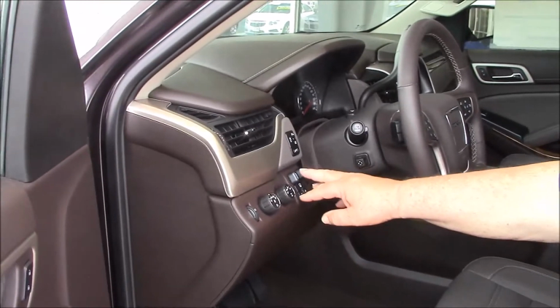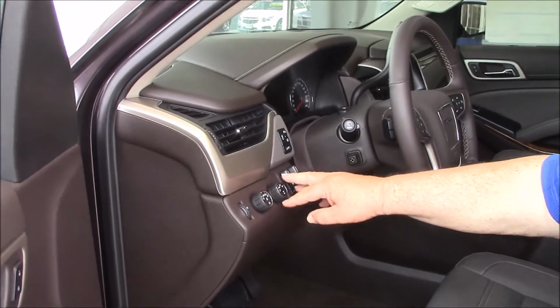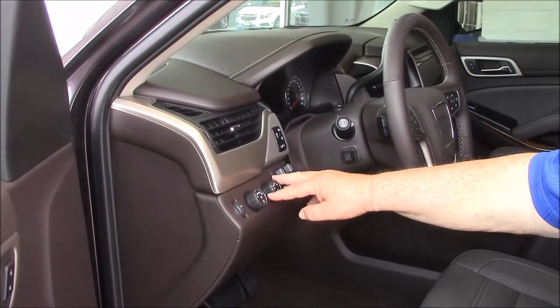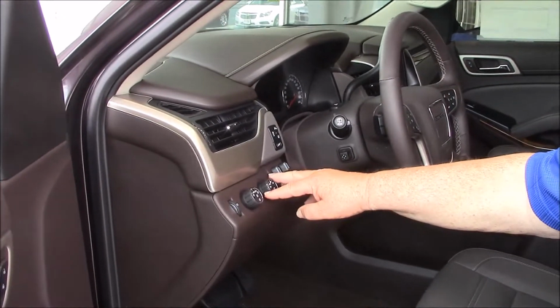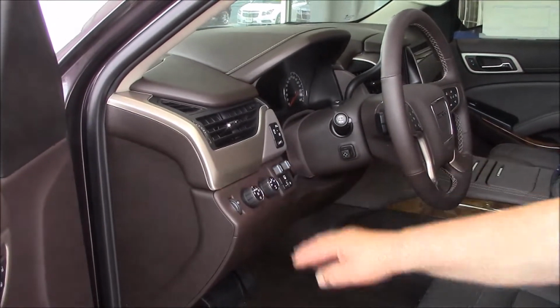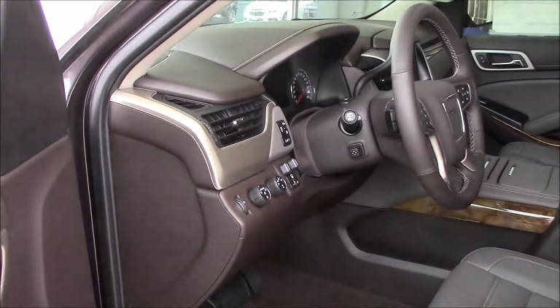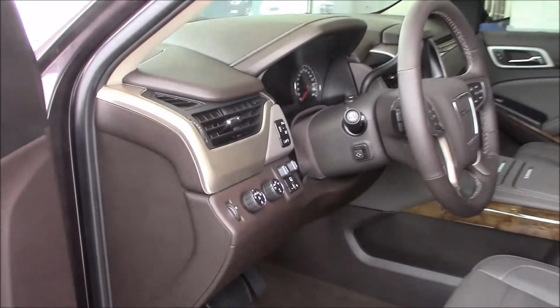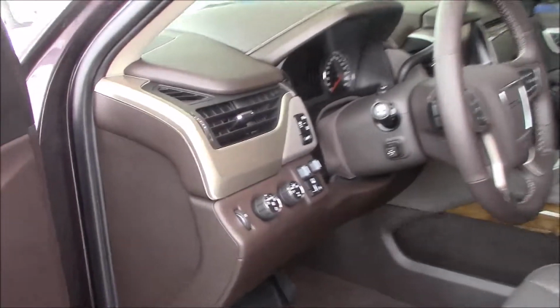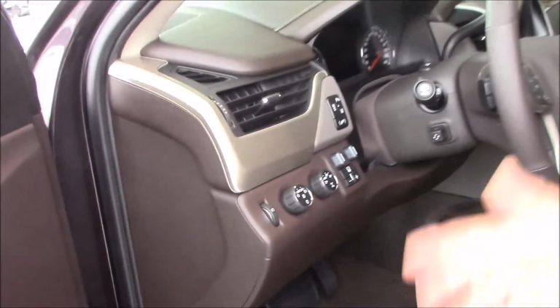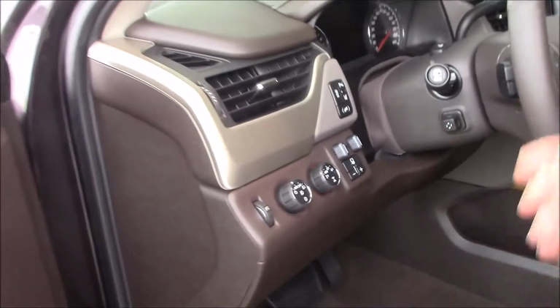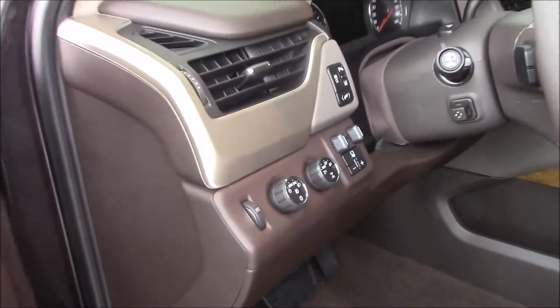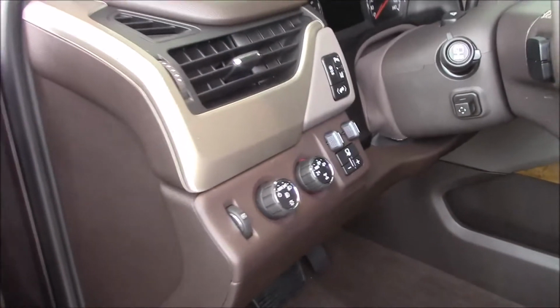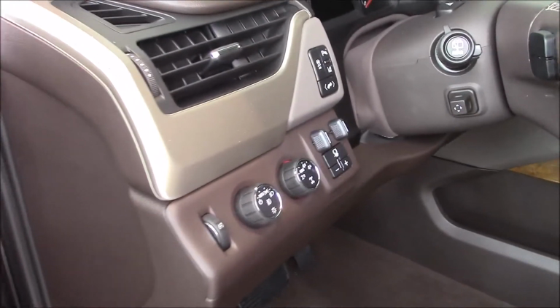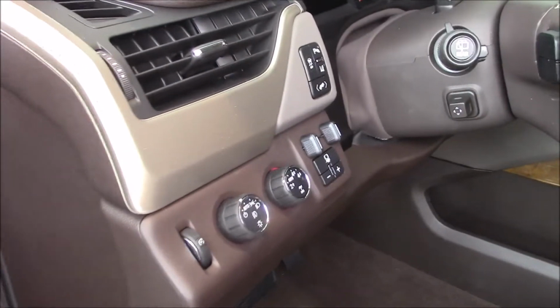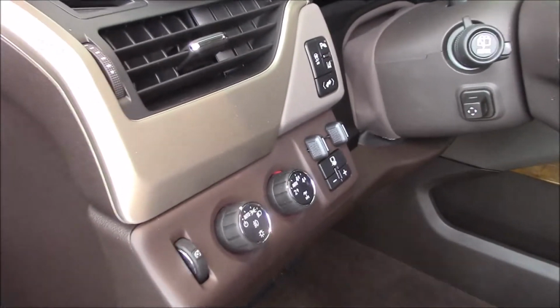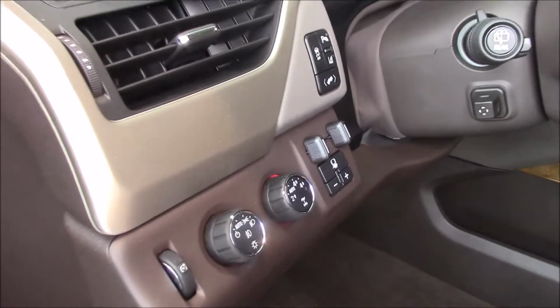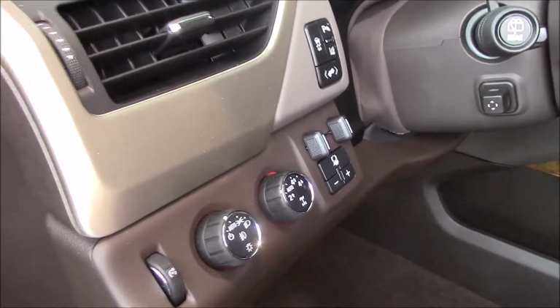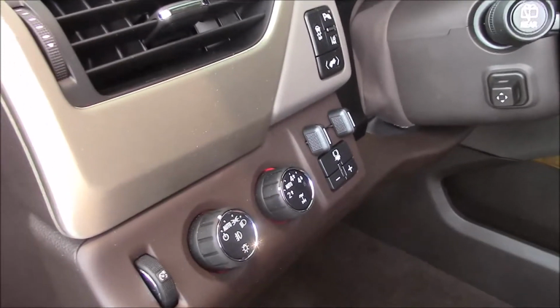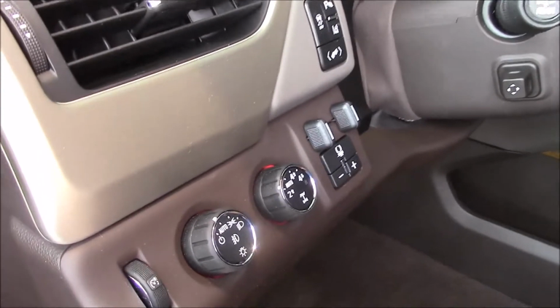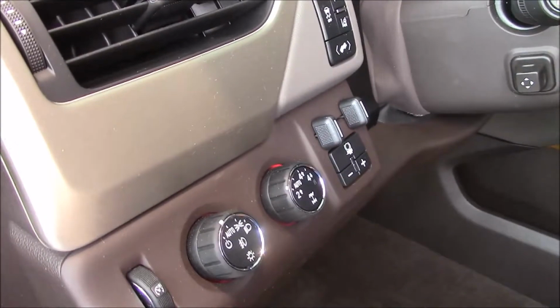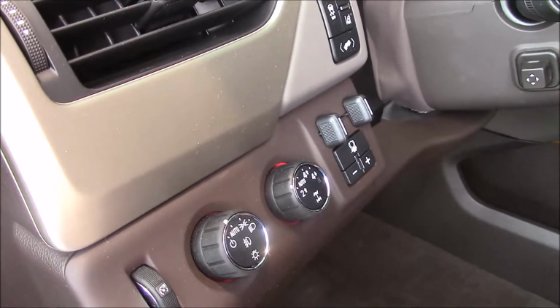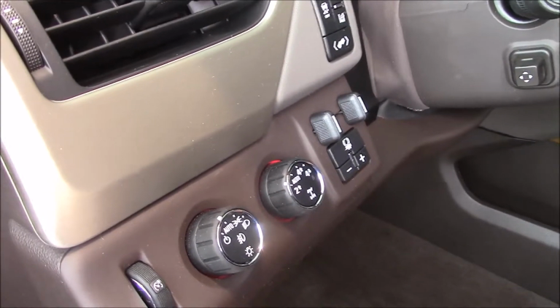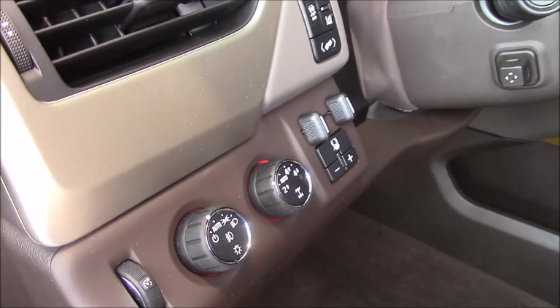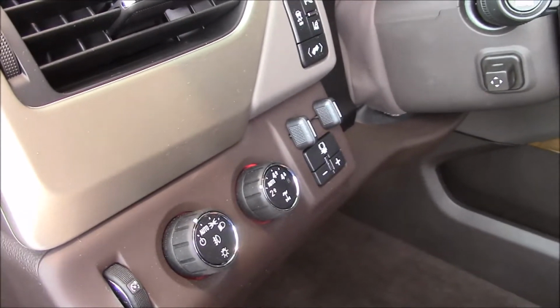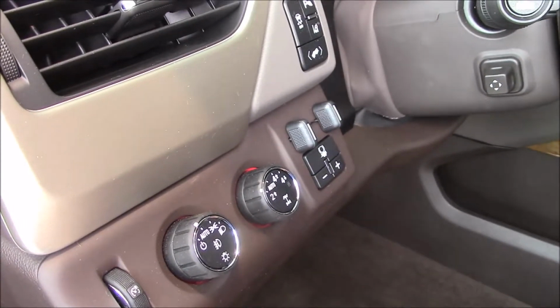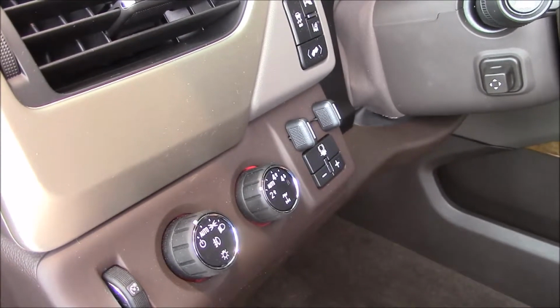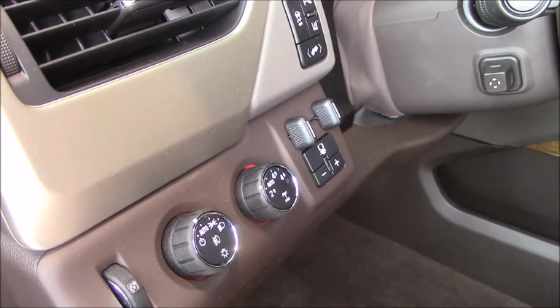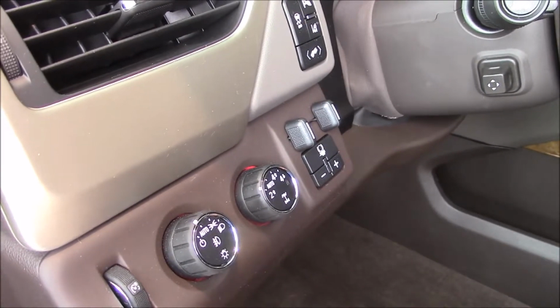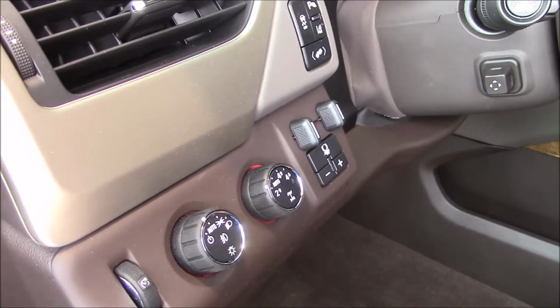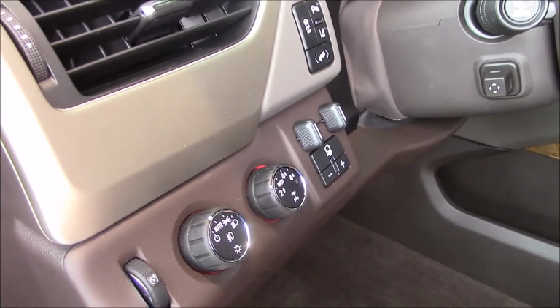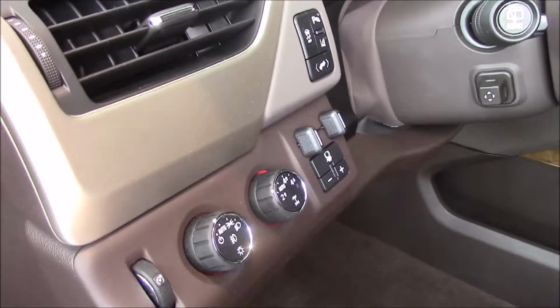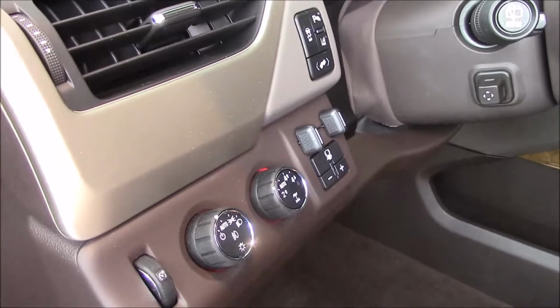You keep it in two-wheel drive until you're in snow or heavy weather. You can transfer to four-wheel drive on the fly in high gear only. You must come to a complete stop to go into low gear.